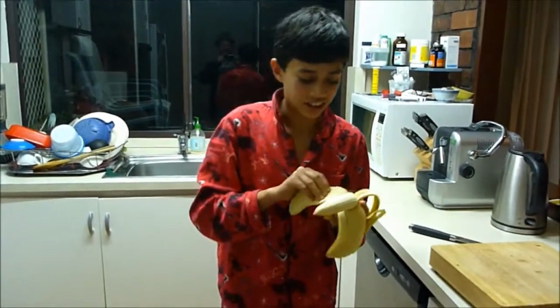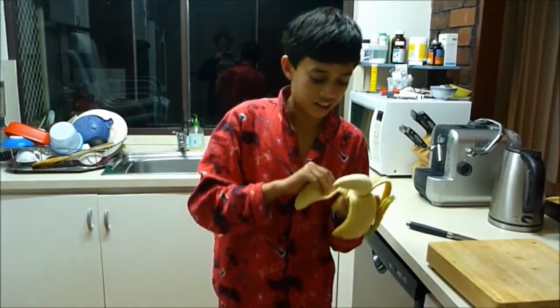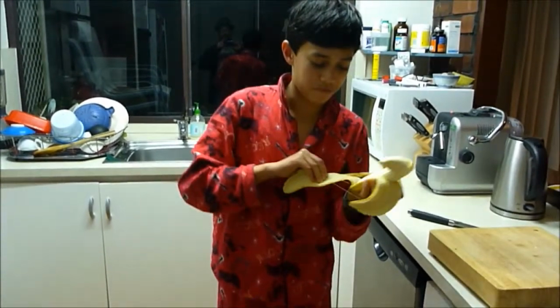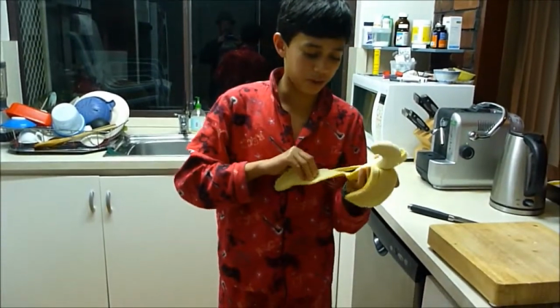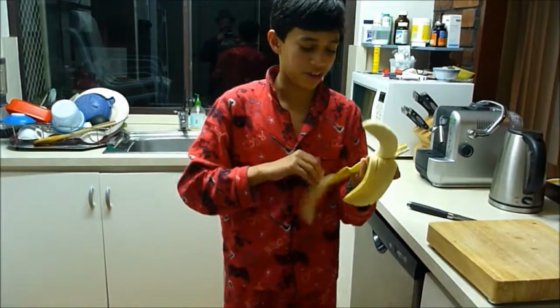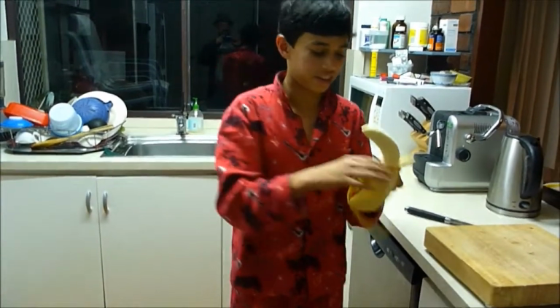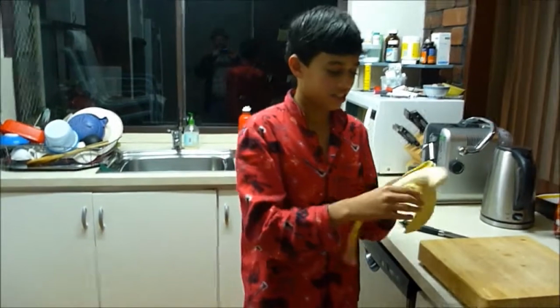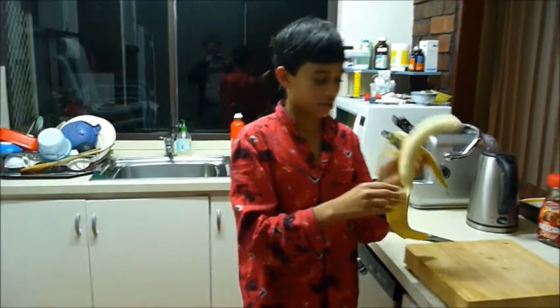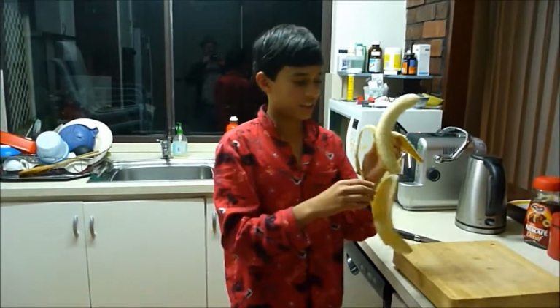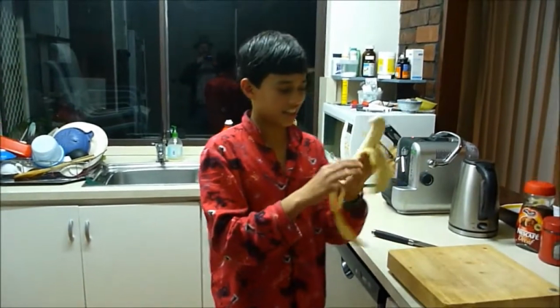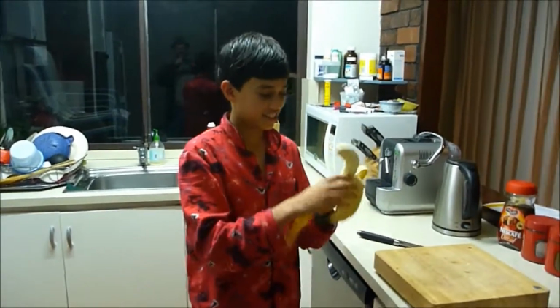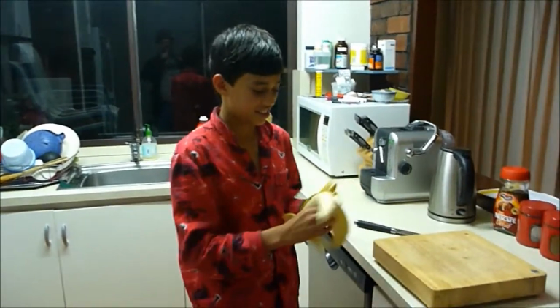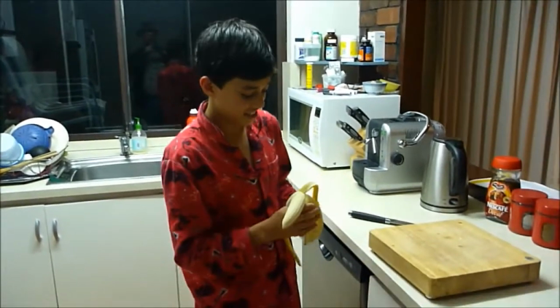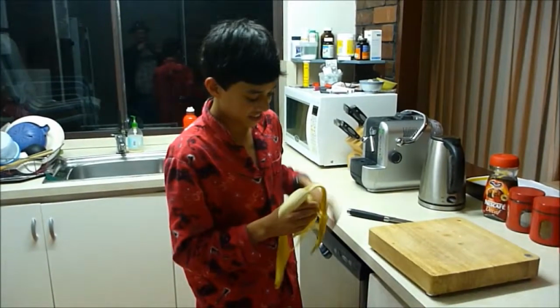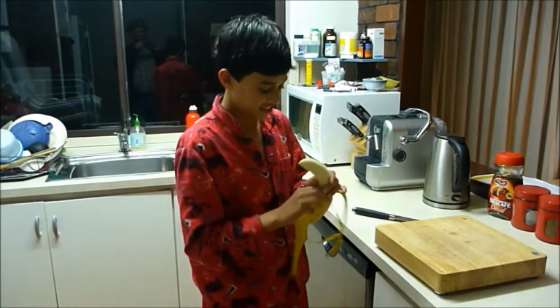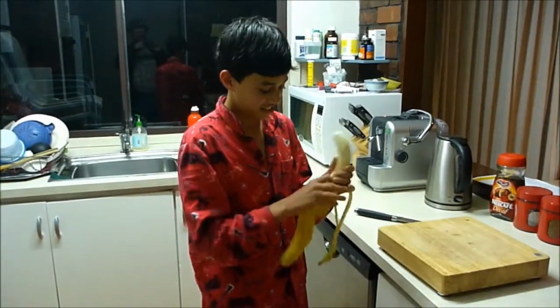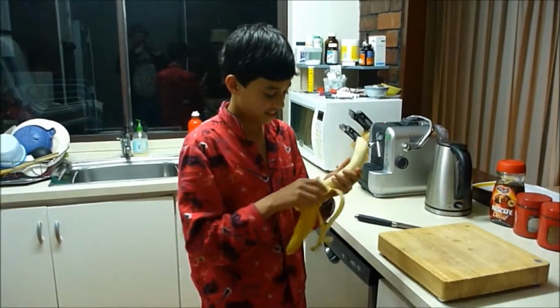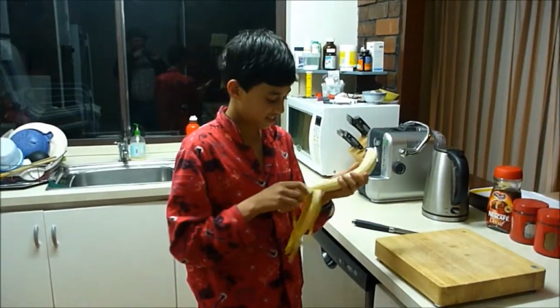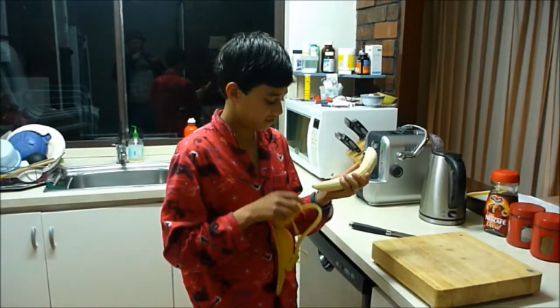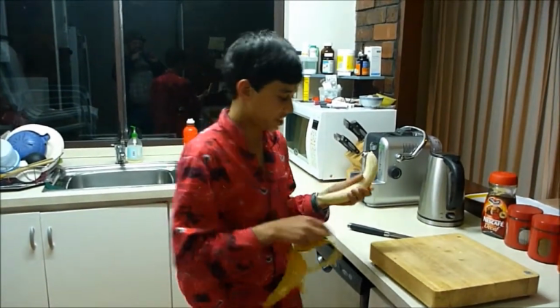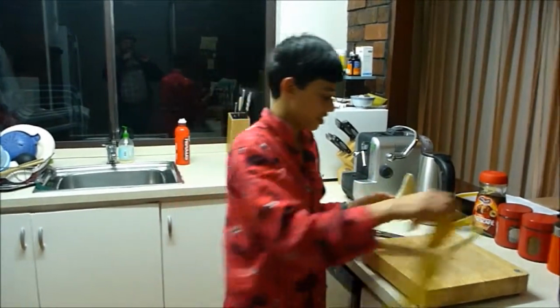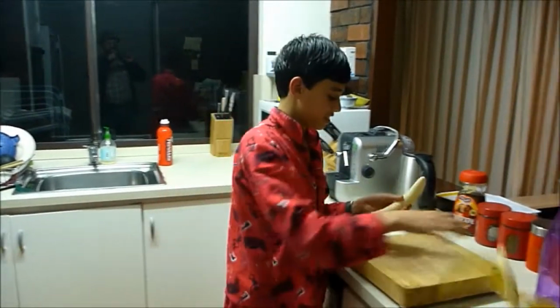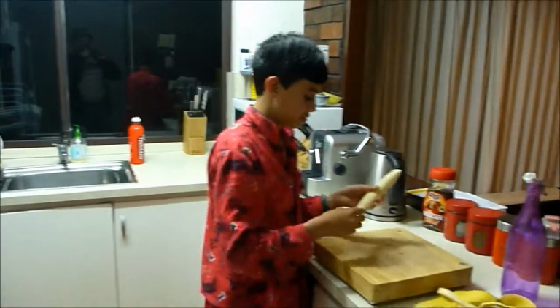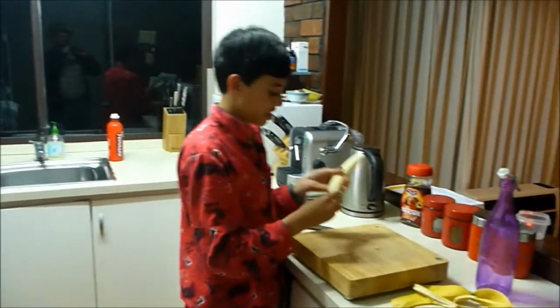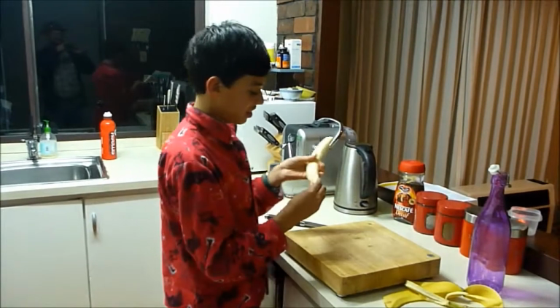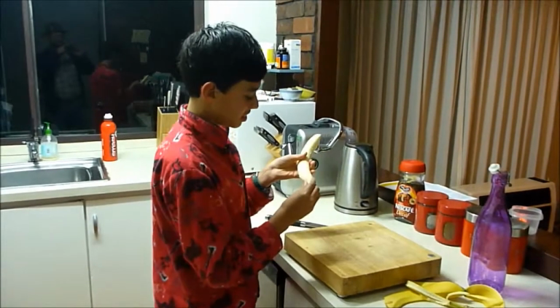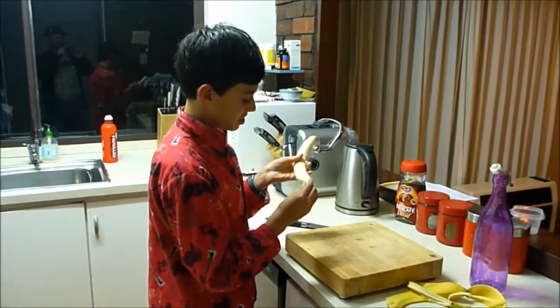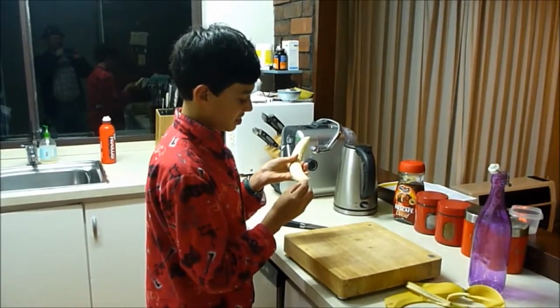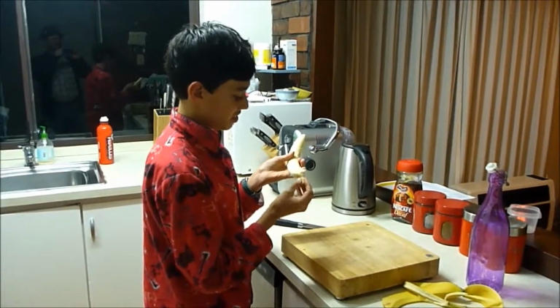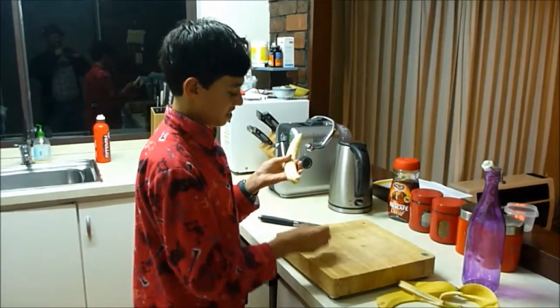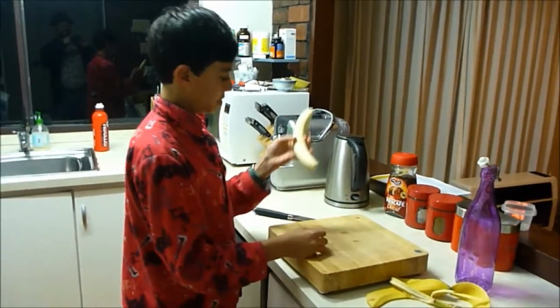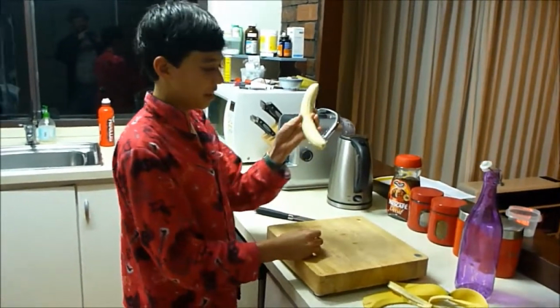After you peel the banana, it'll look like that. From here, we've got the banana.